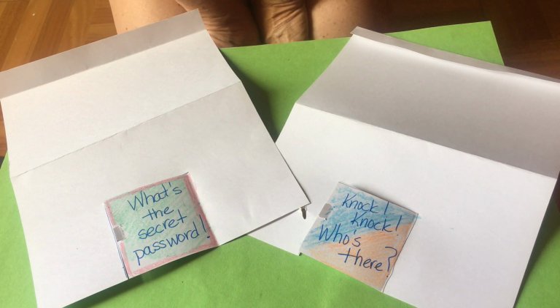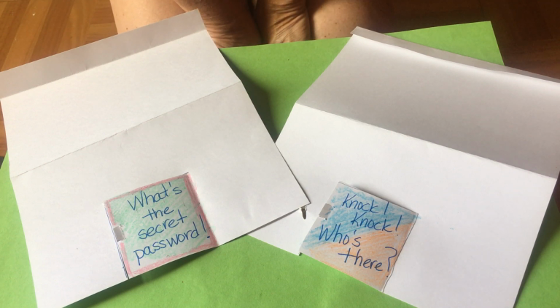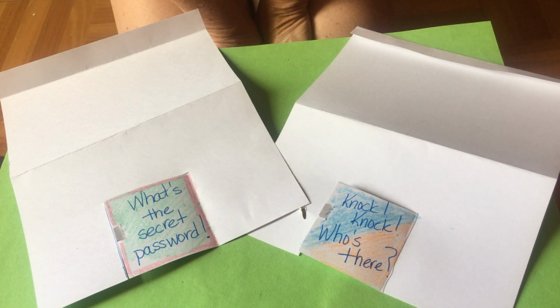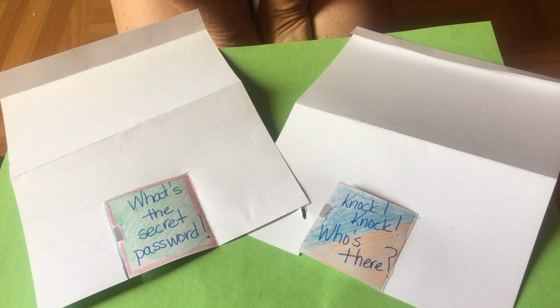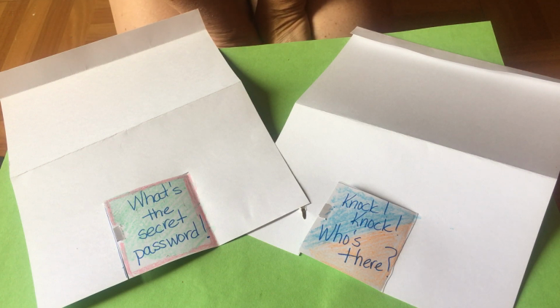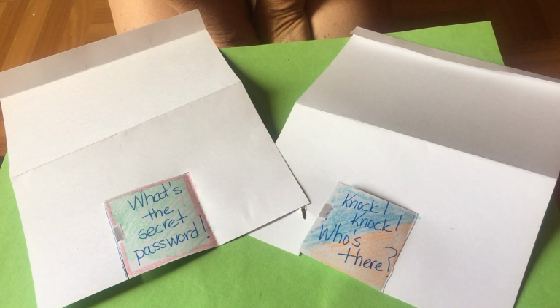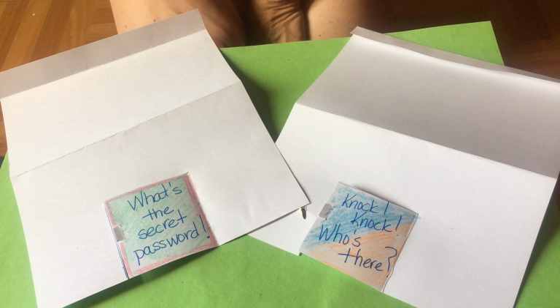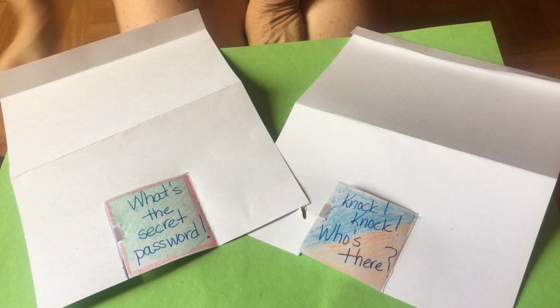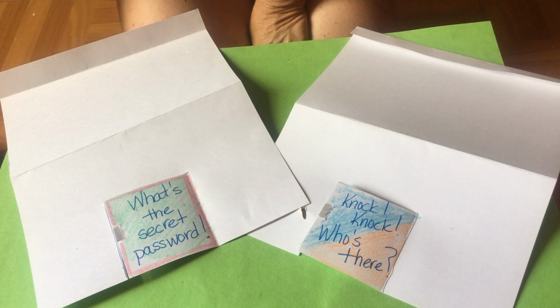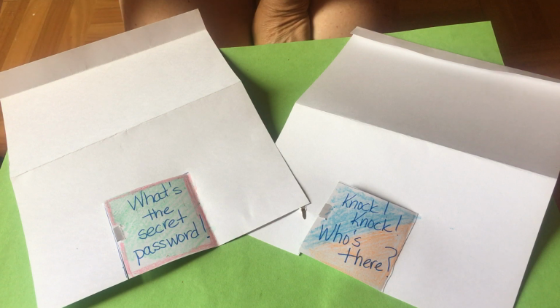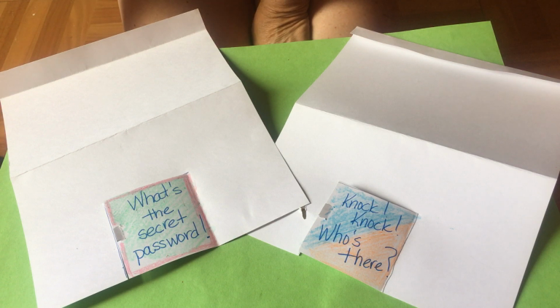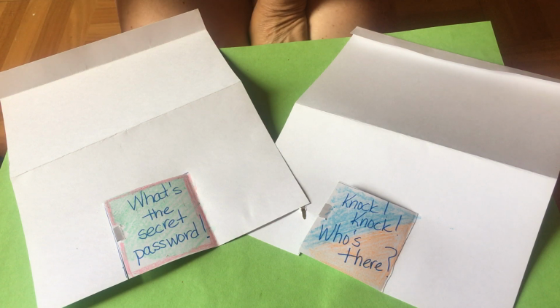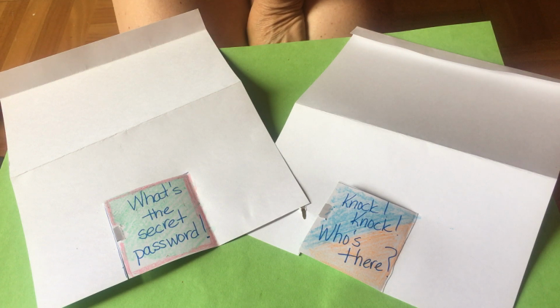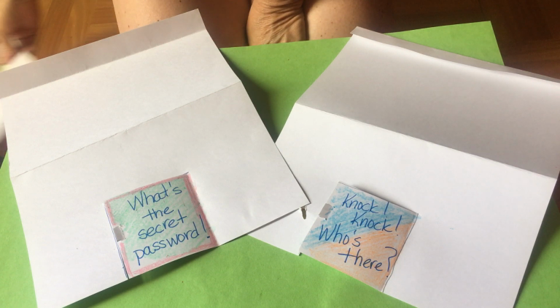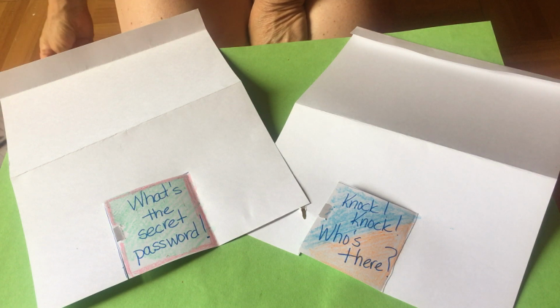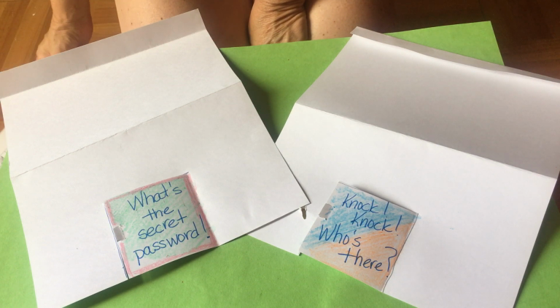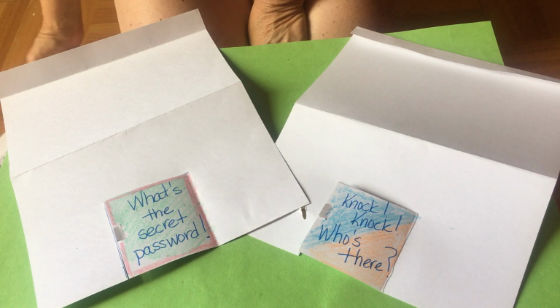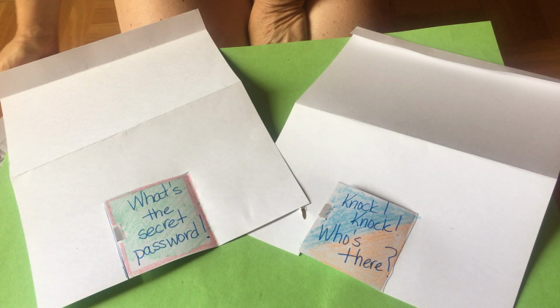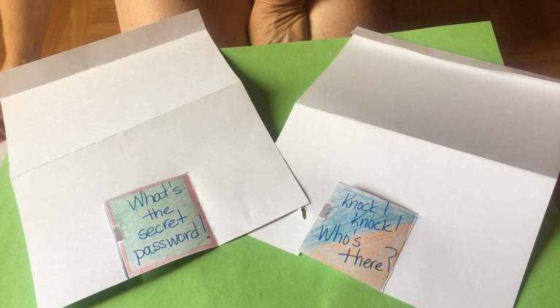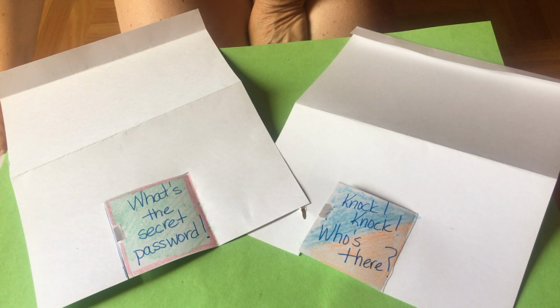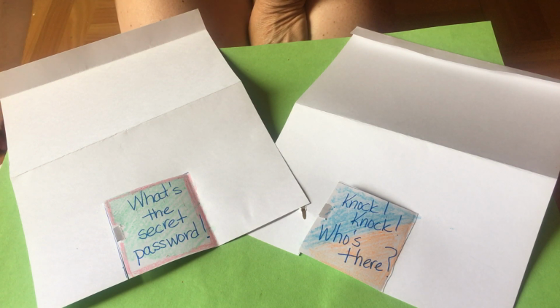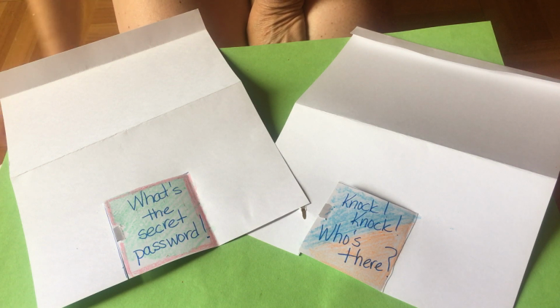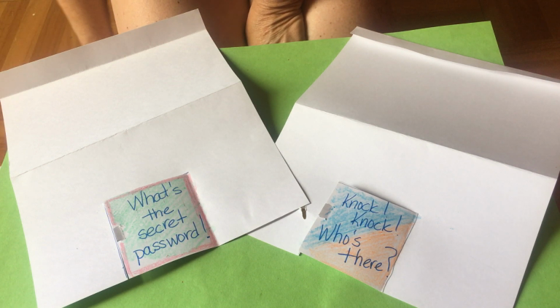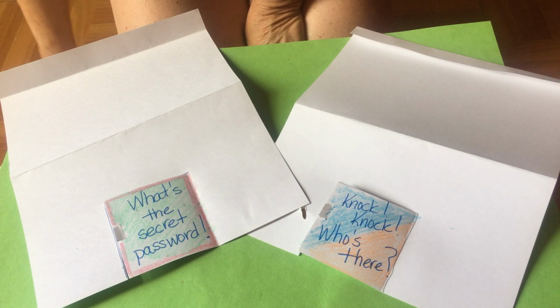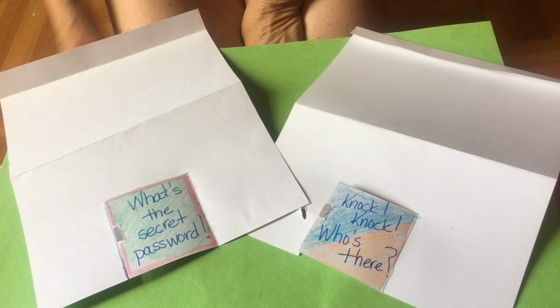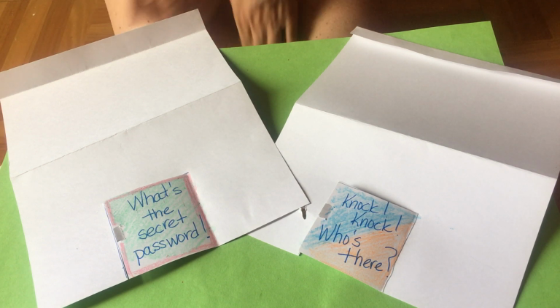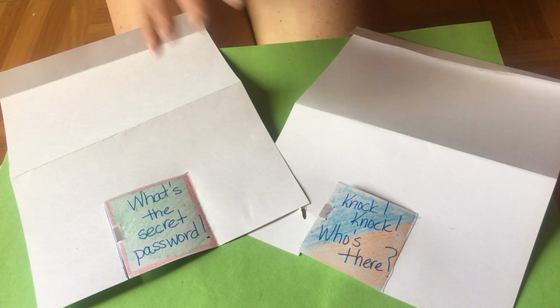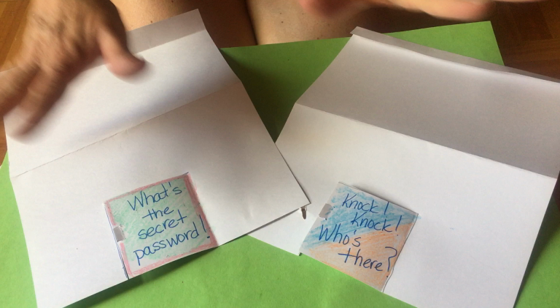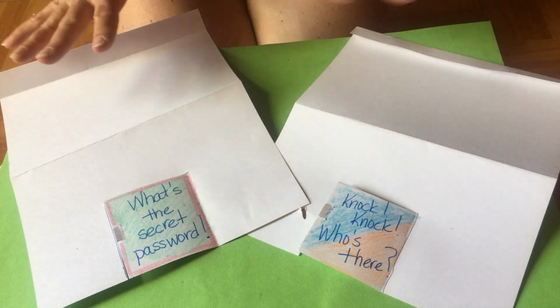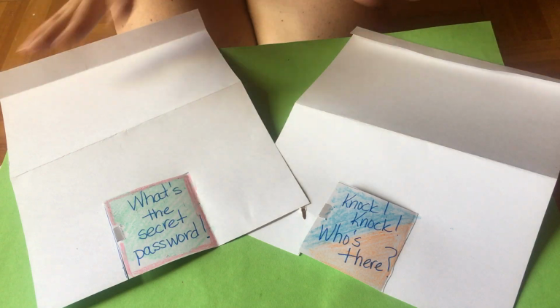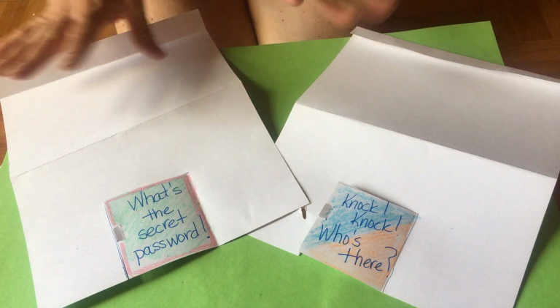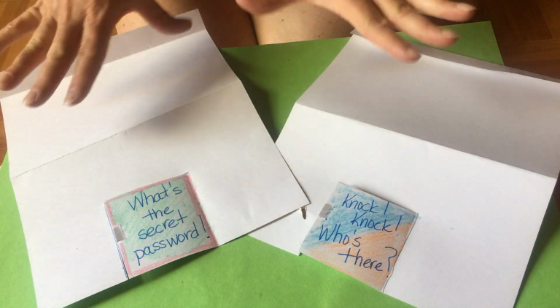So, can you unlock a door using a magnet? This is what your experiment starts to look like.